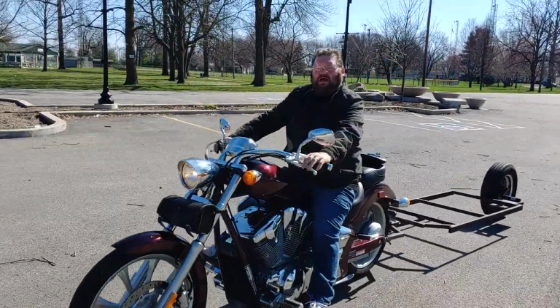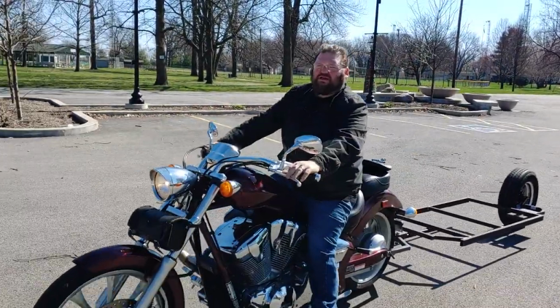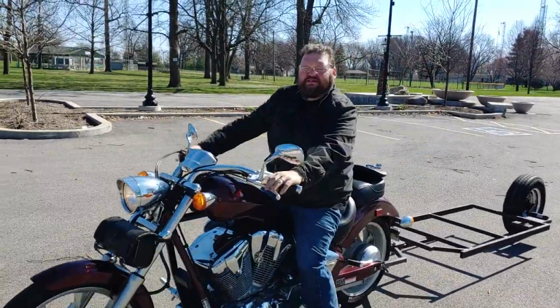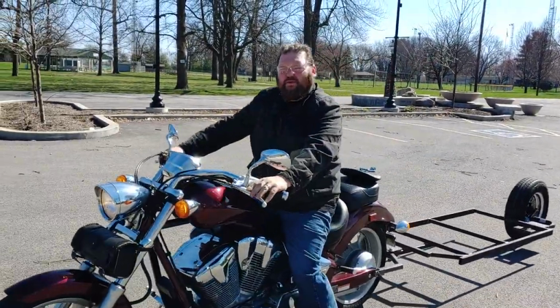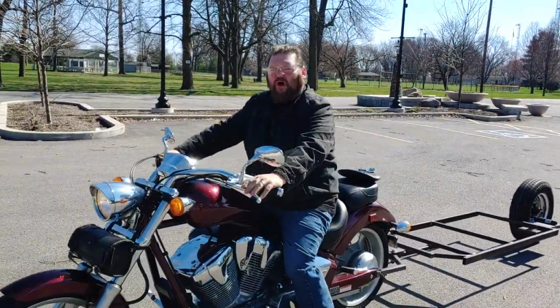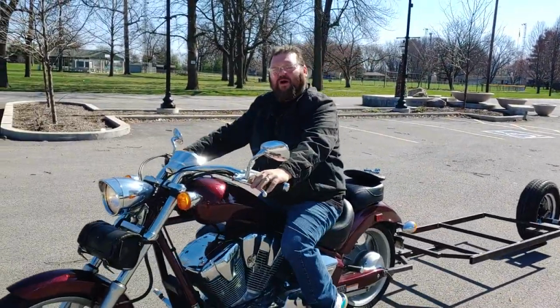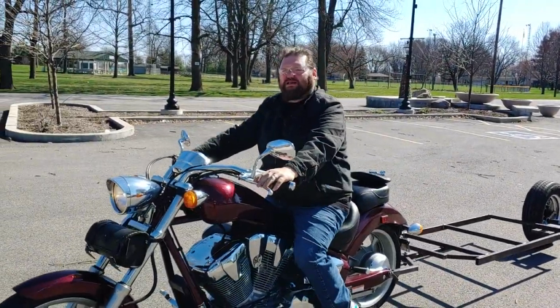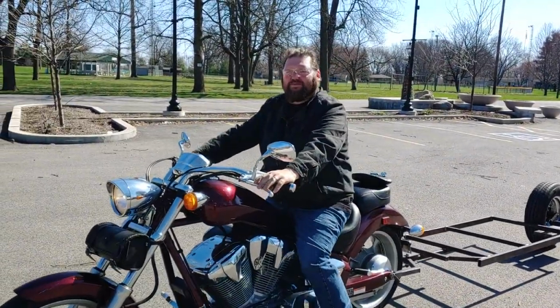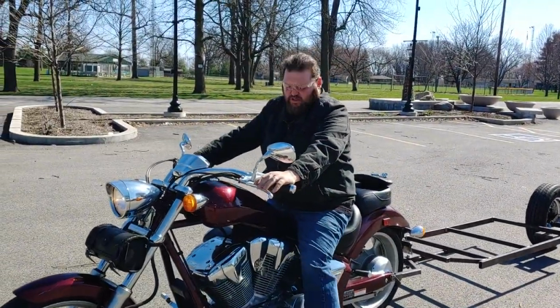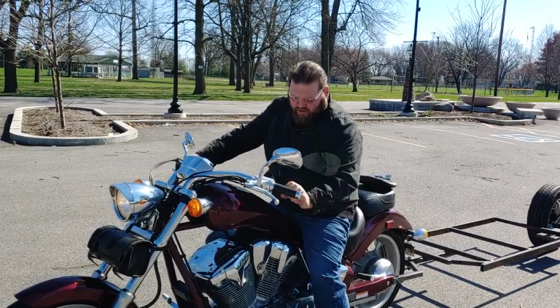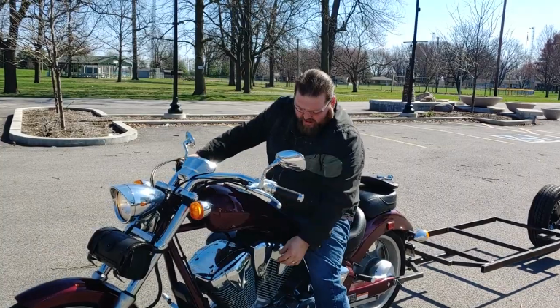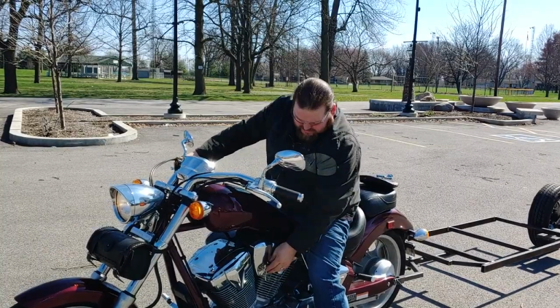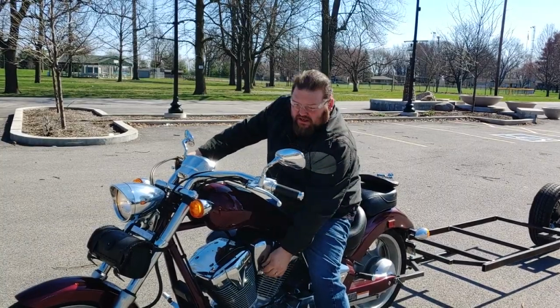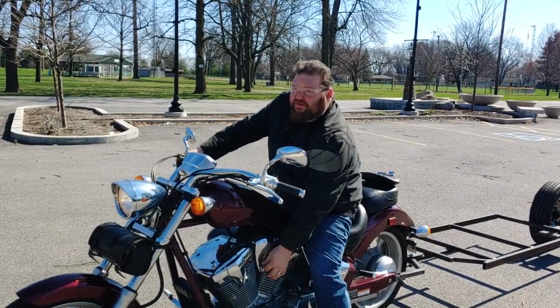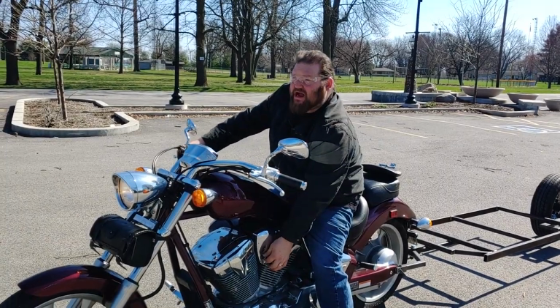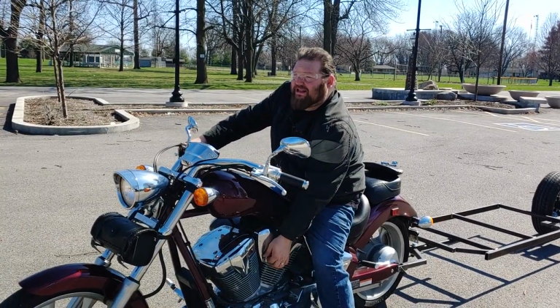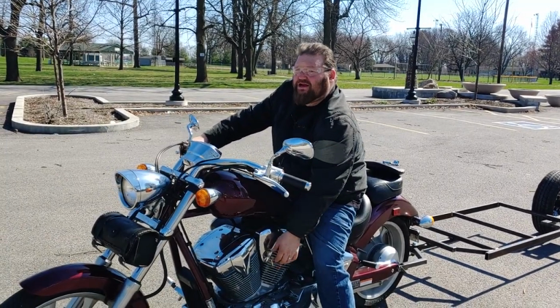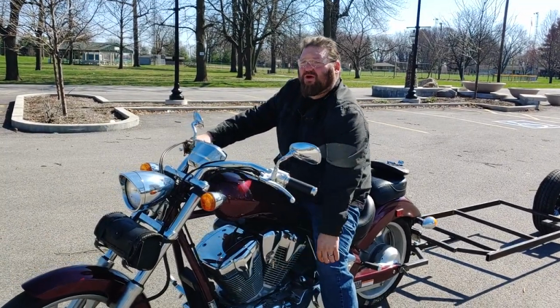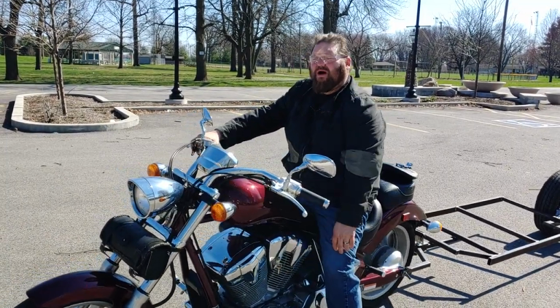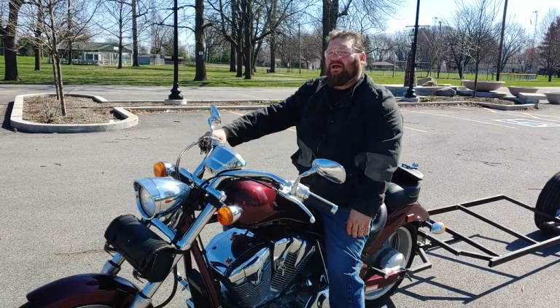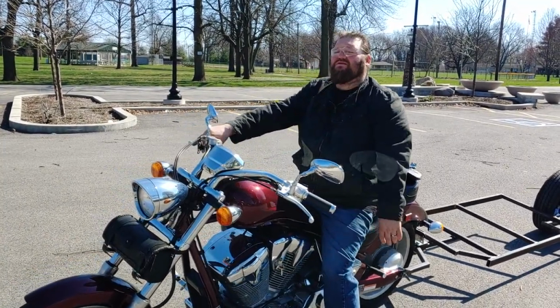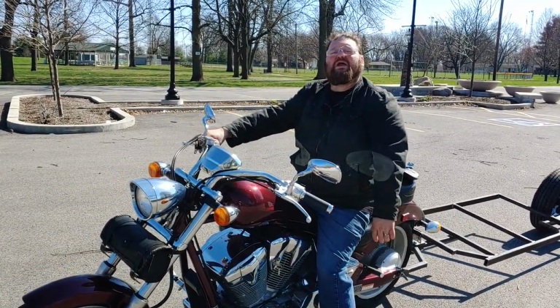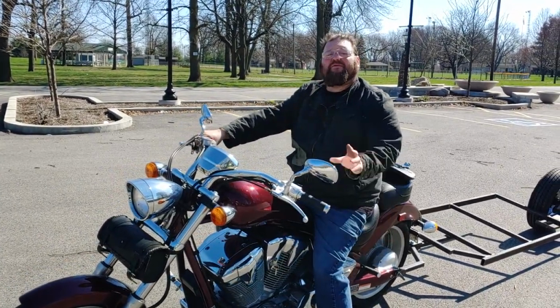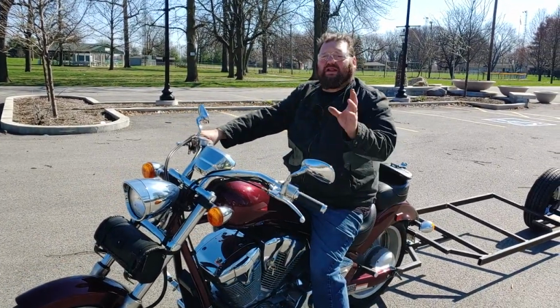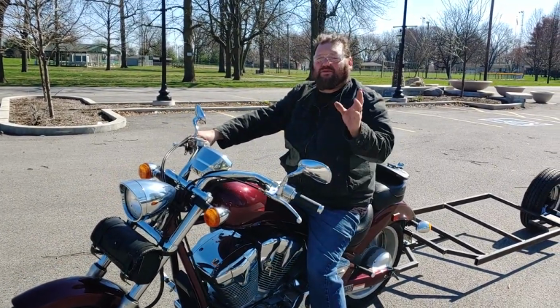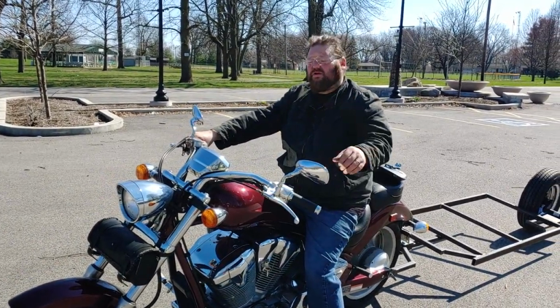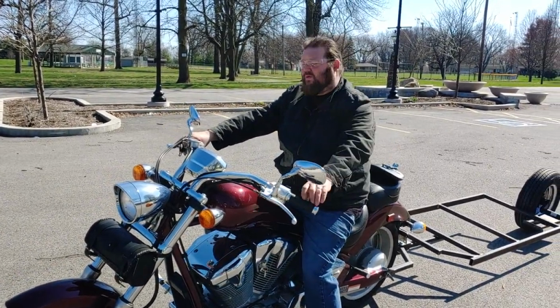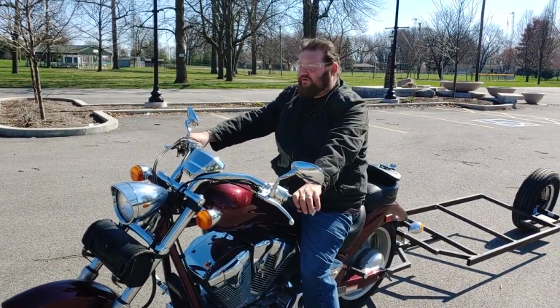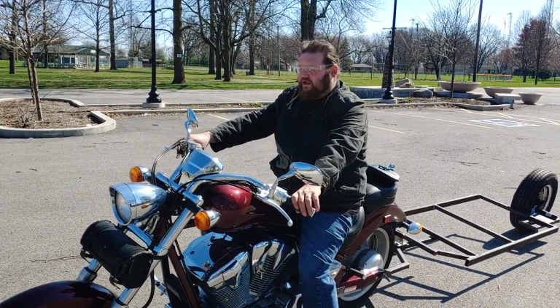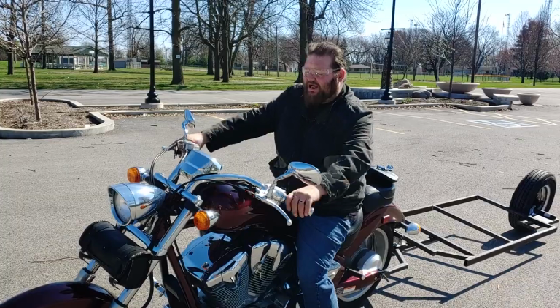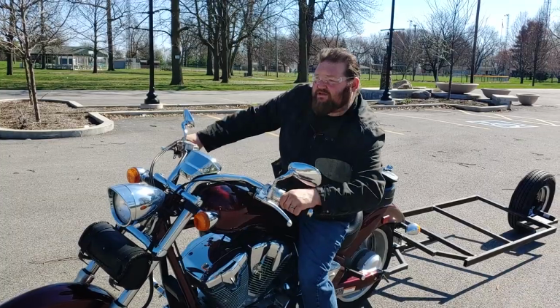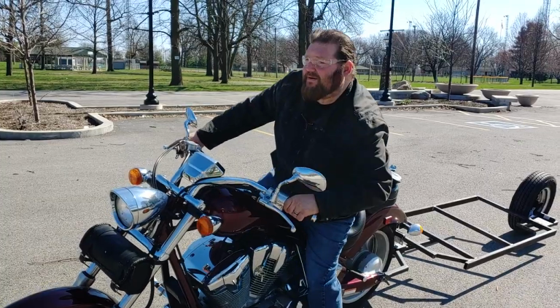As you can see, going both ways, it has a pretty good turning radius. Nothing drags. It does real well — you don't even feel it. It's a wonderful trailer; I really like the setup.